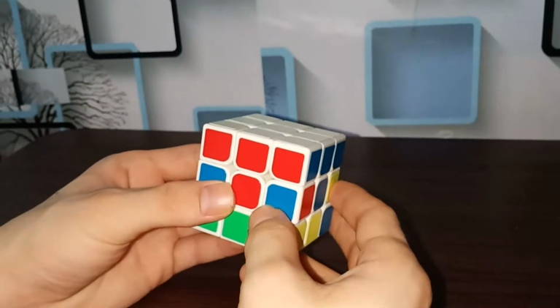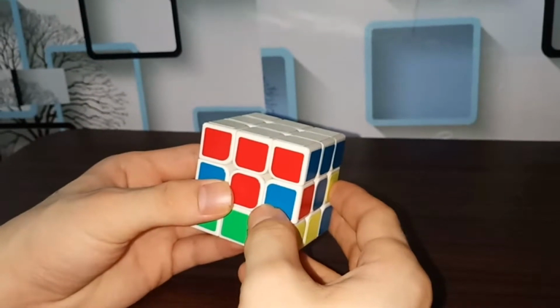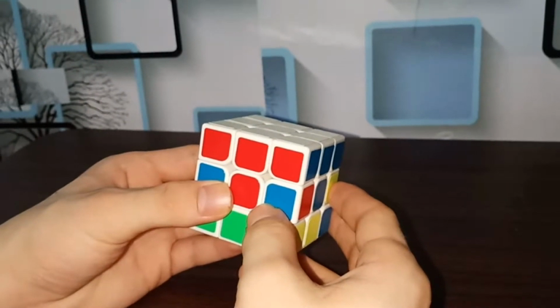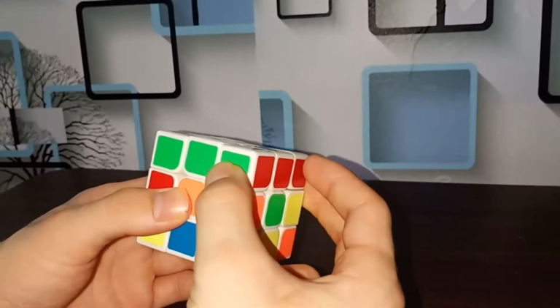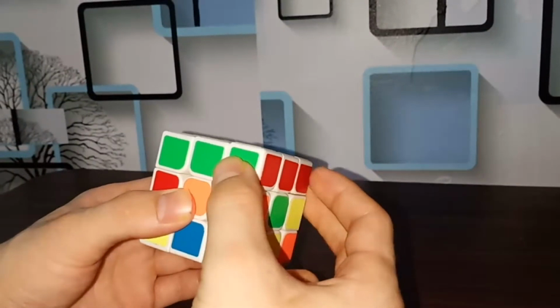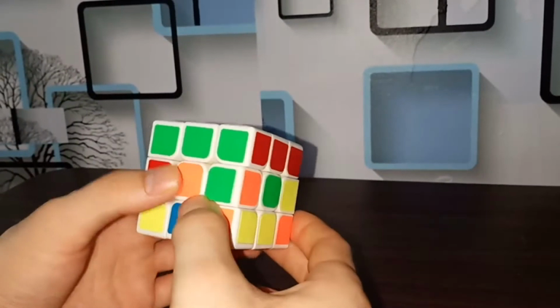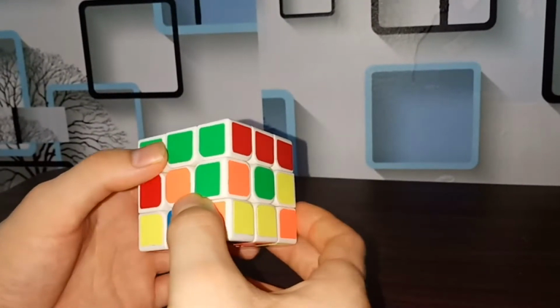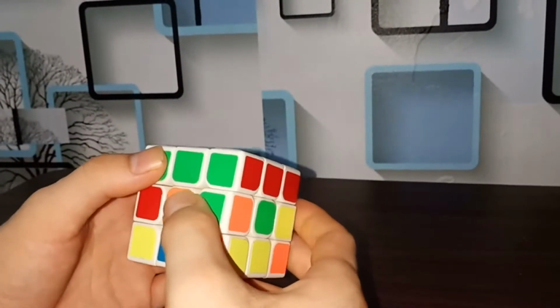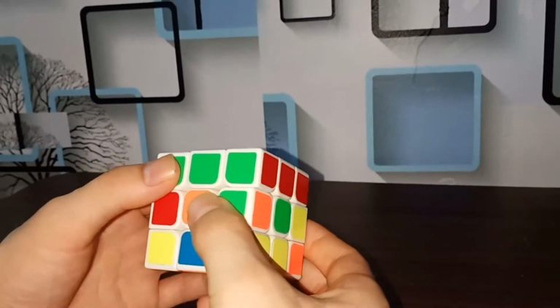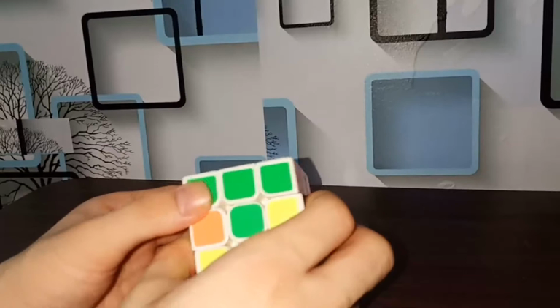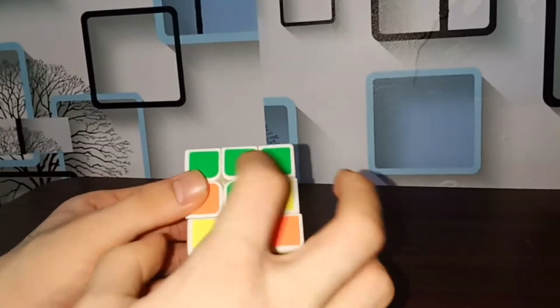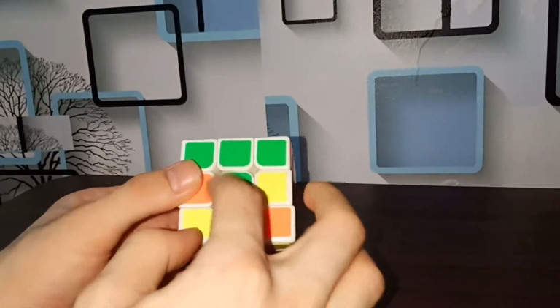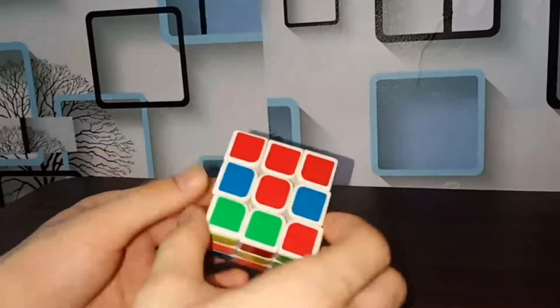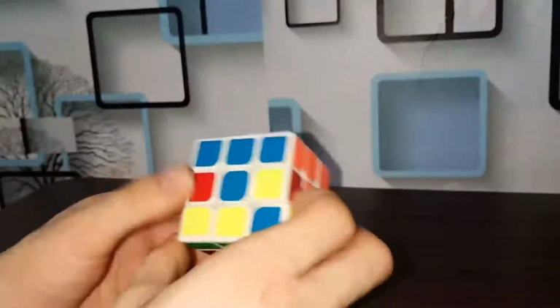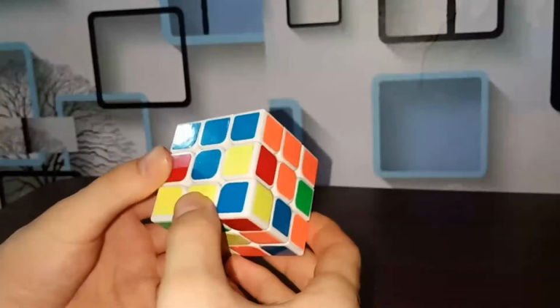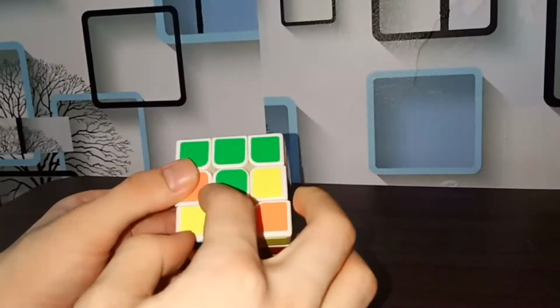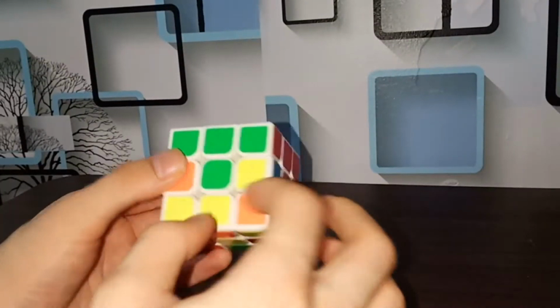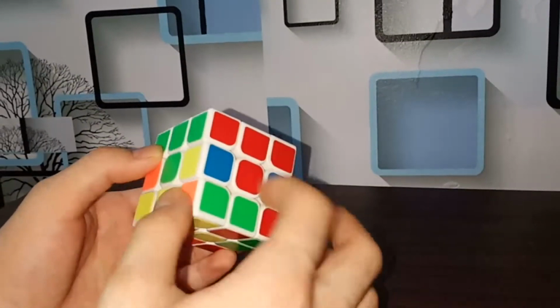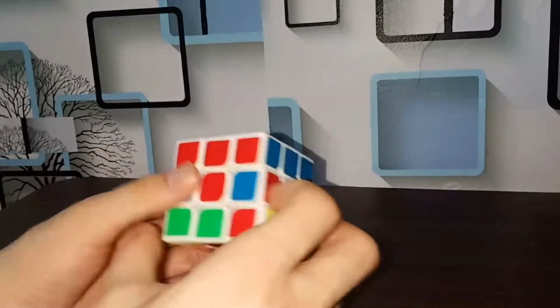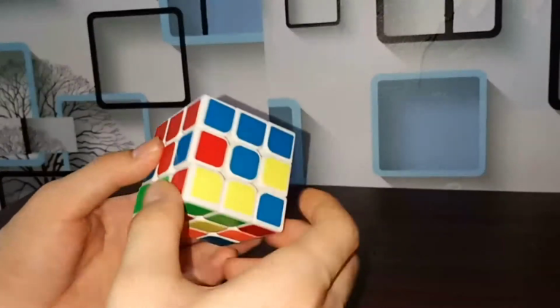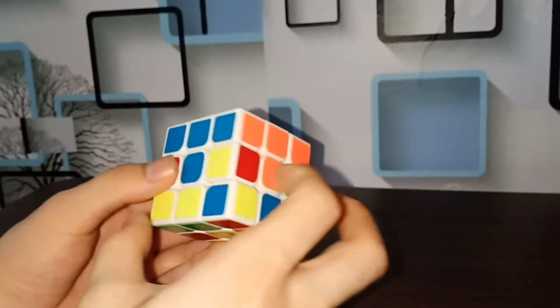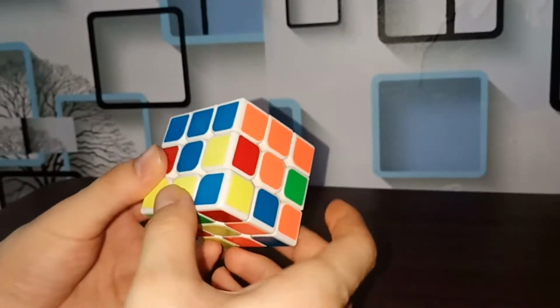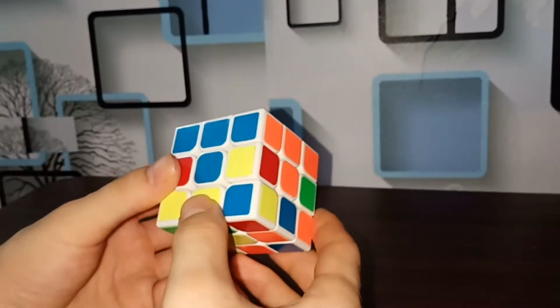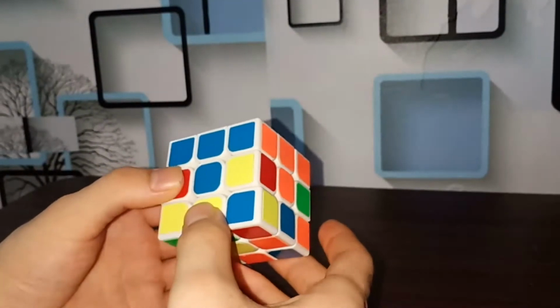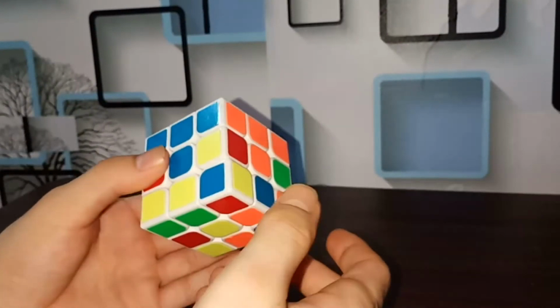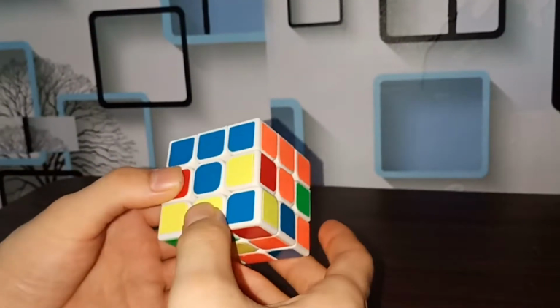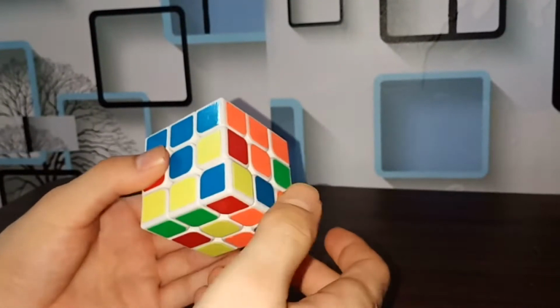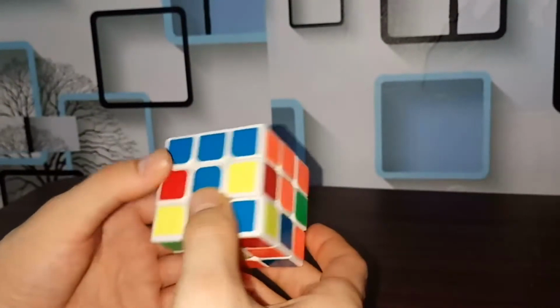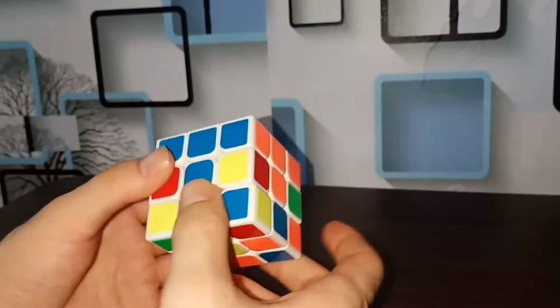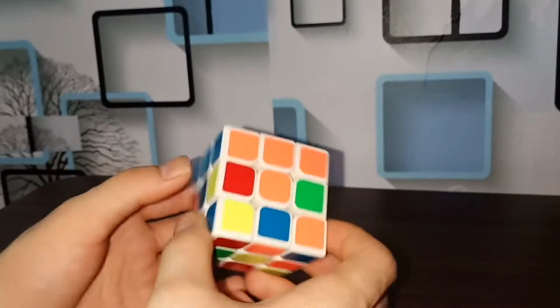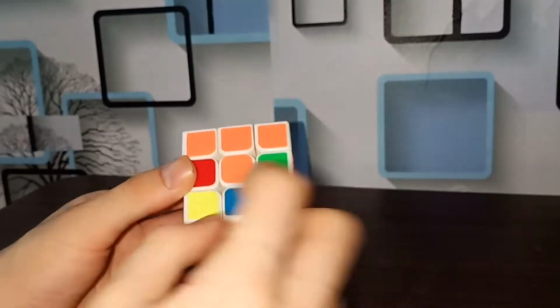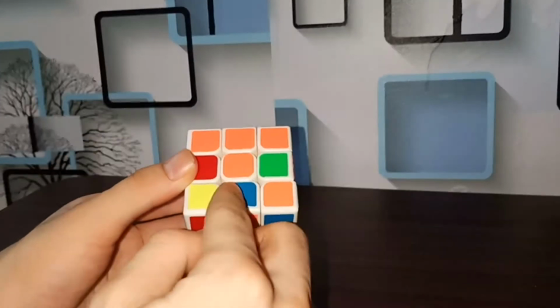First, match your centerpiece on the middle layer with the first layer, same as me. When you match one, the full side will match. So you now have green with green, red with red, blue with blue, and orange with orange. Next, we look at each piece on the bottom layer to match with the second layer.